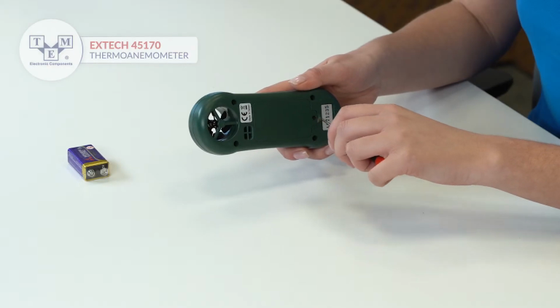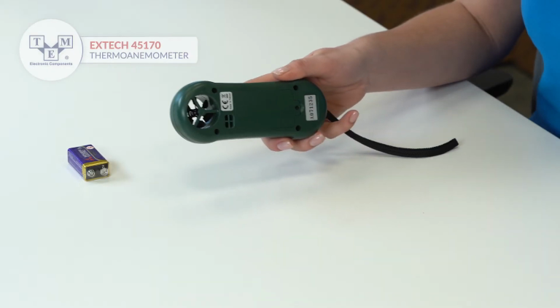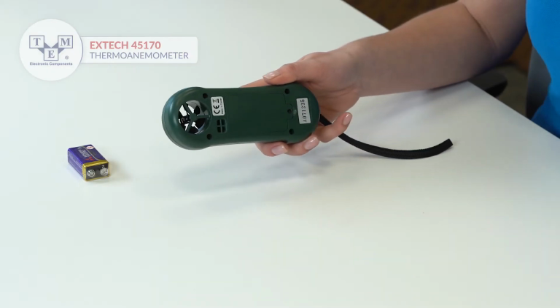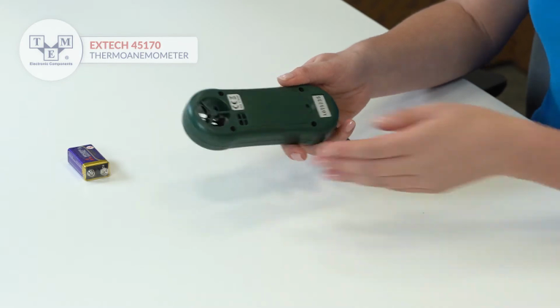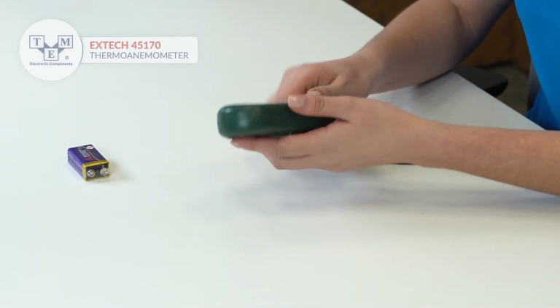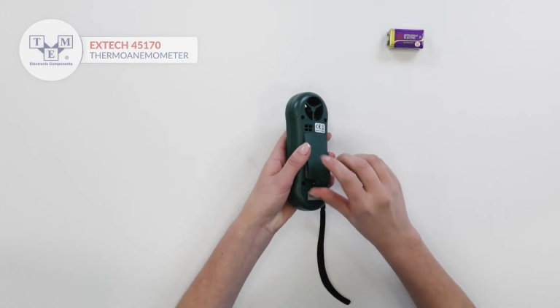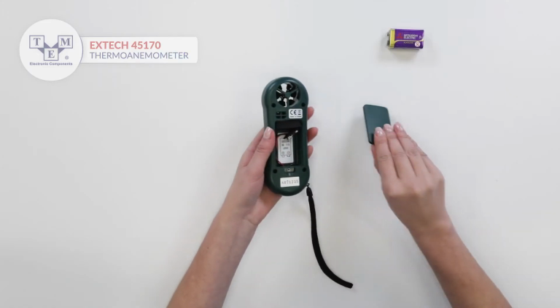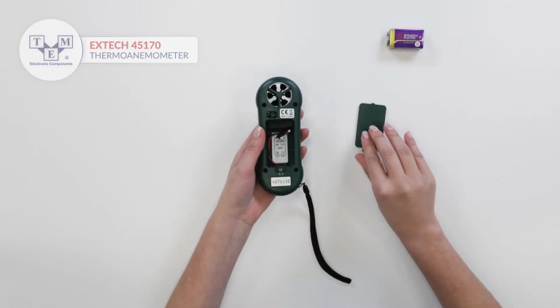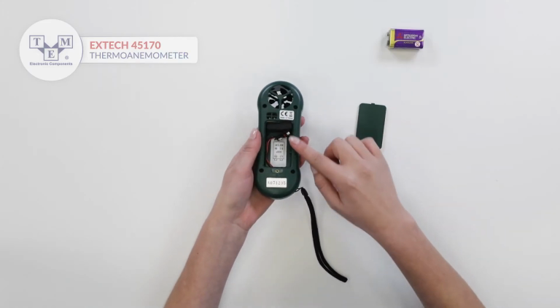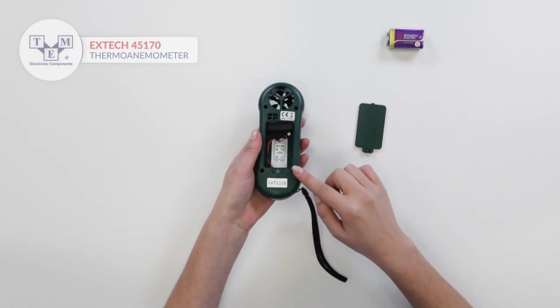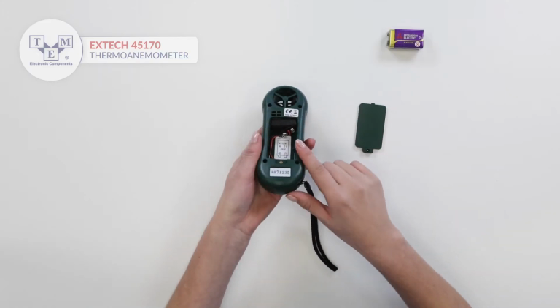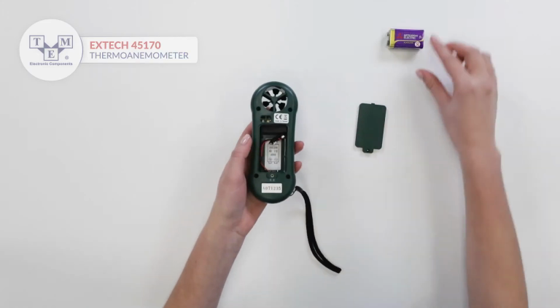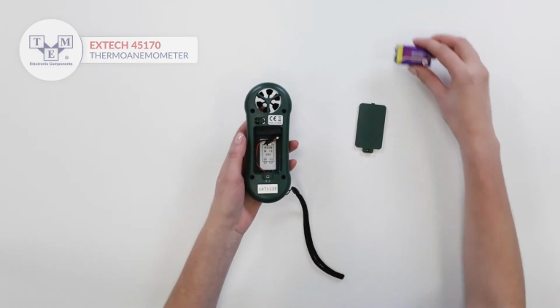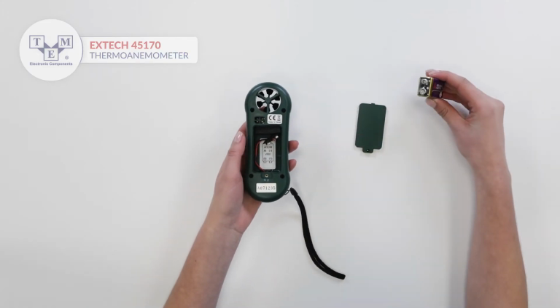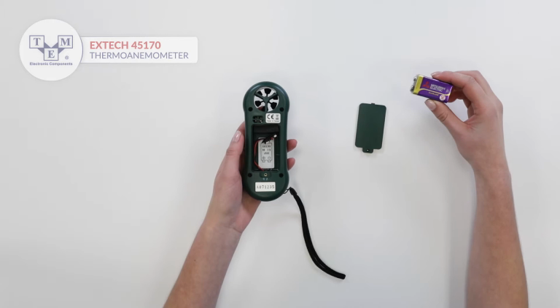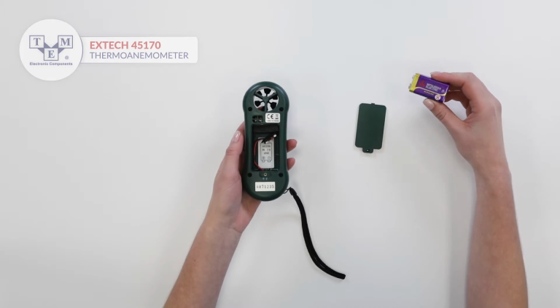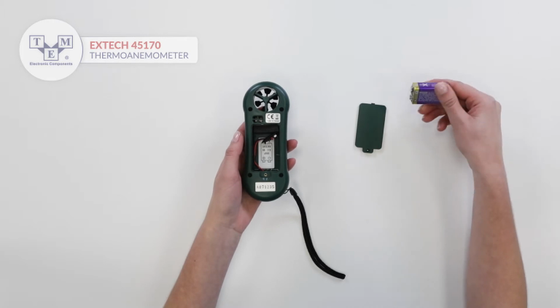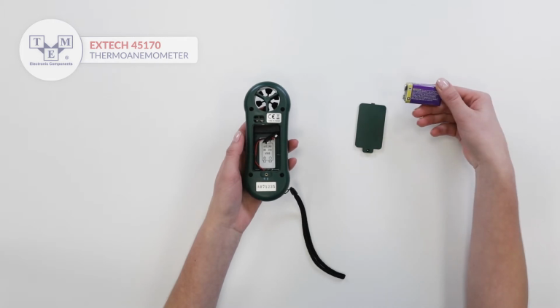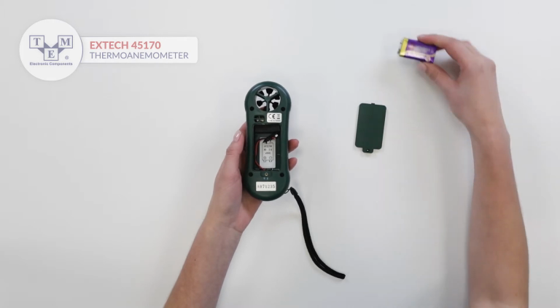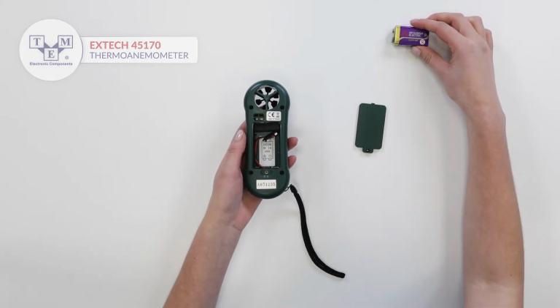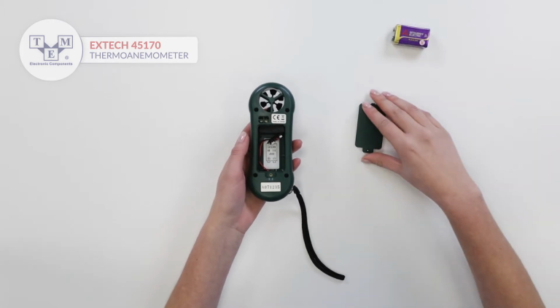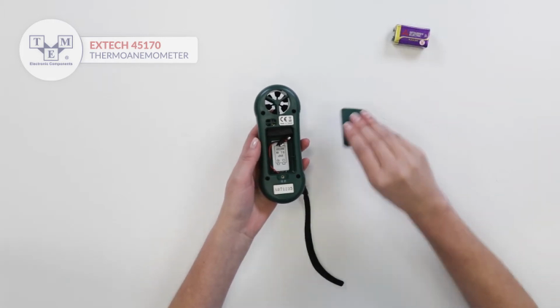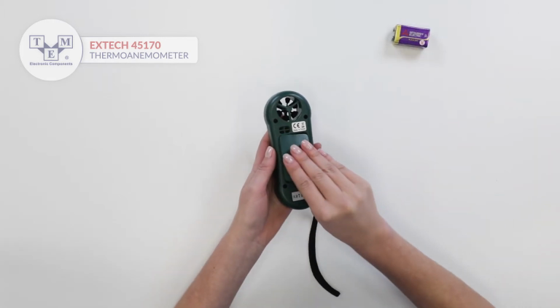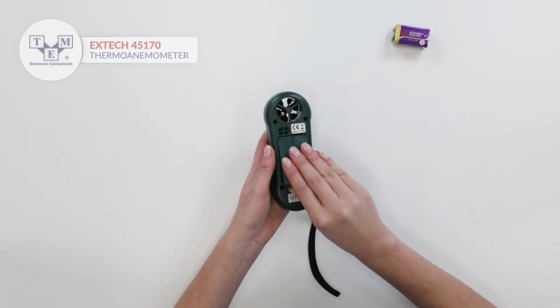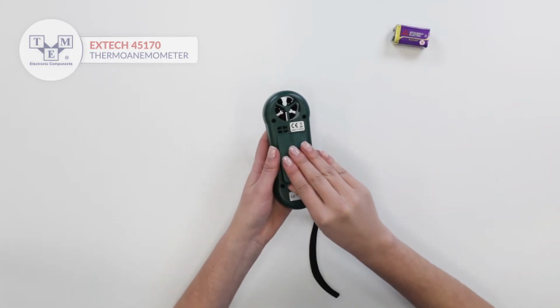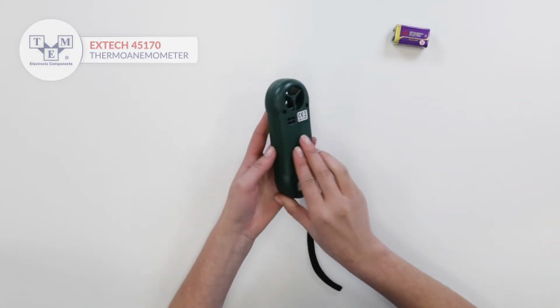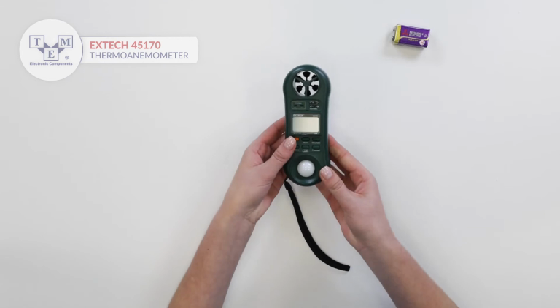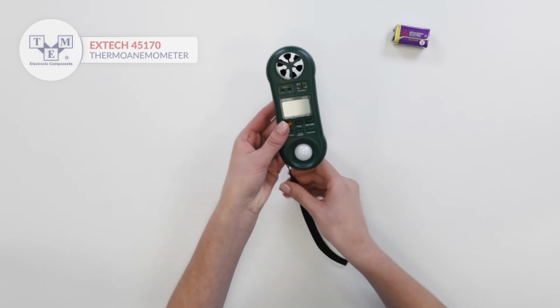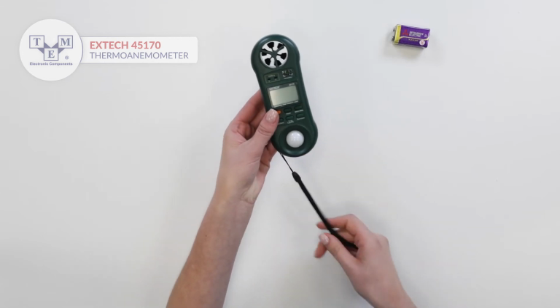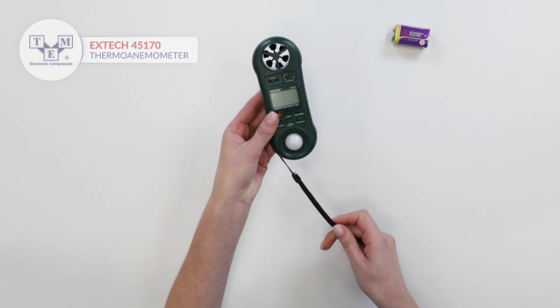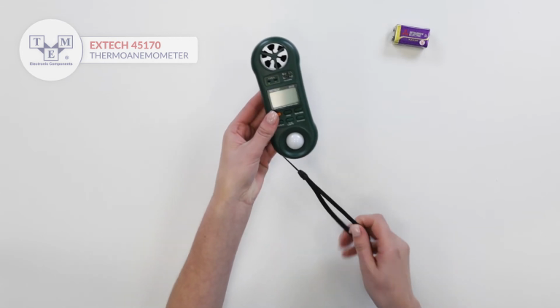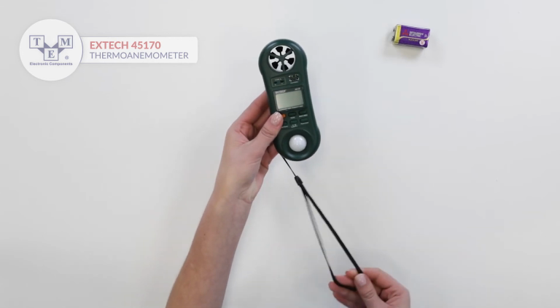It is powered by a standard 9V battery also included in the set. A pre-attached lanyard makes usage more convenient.